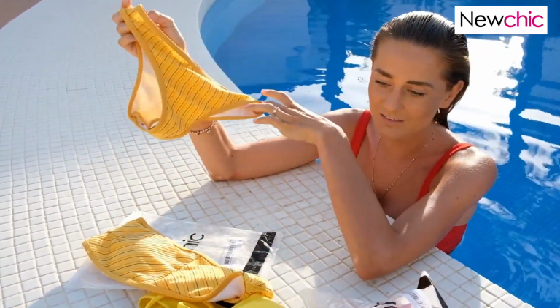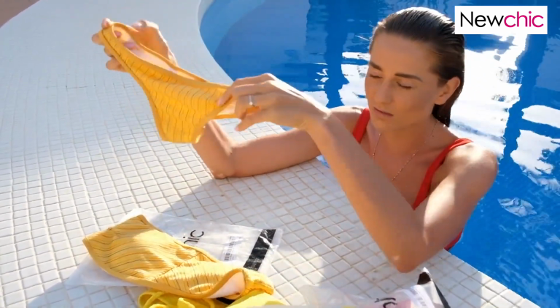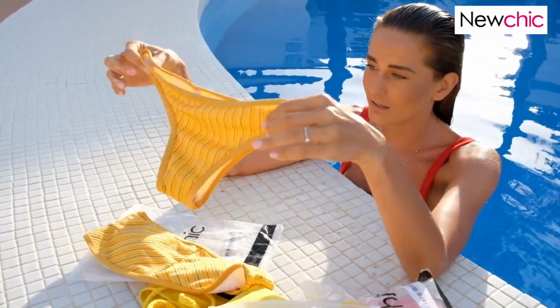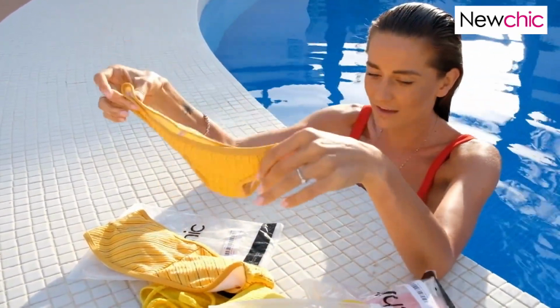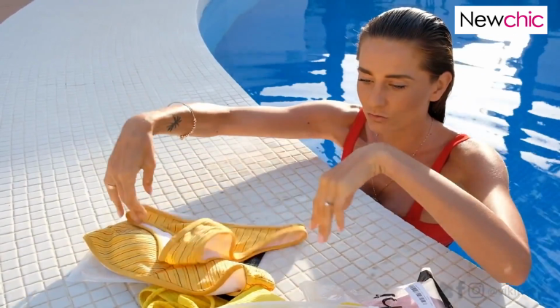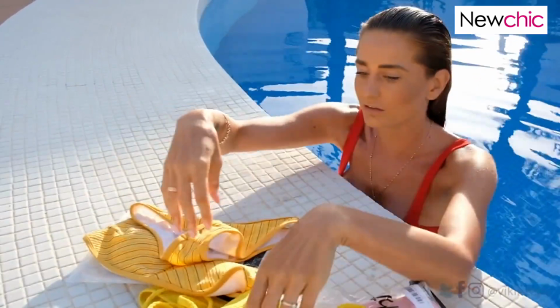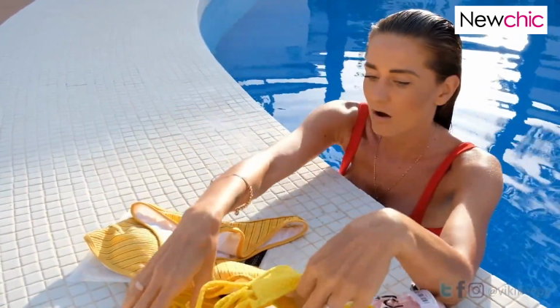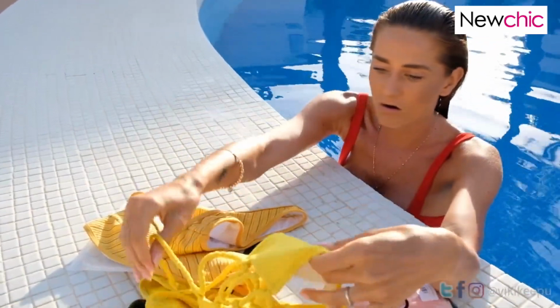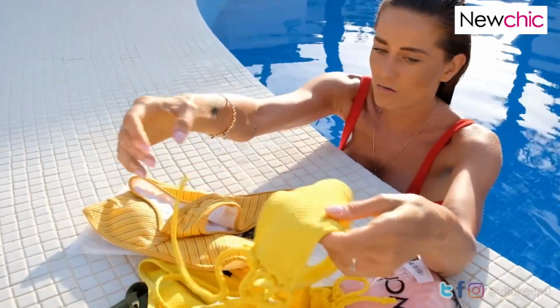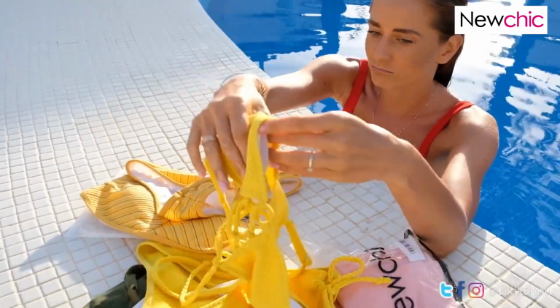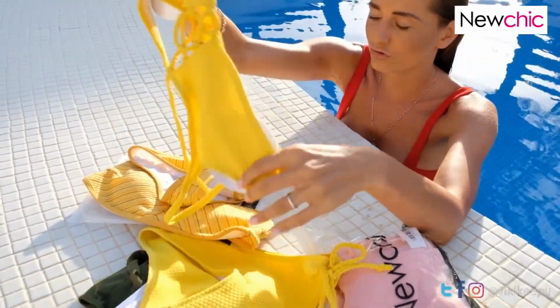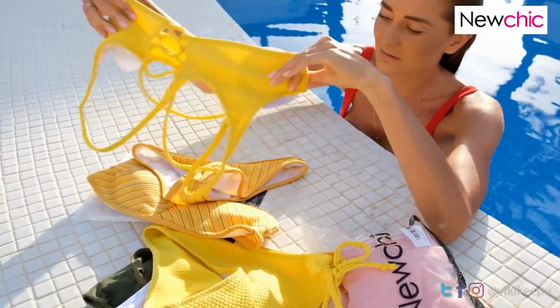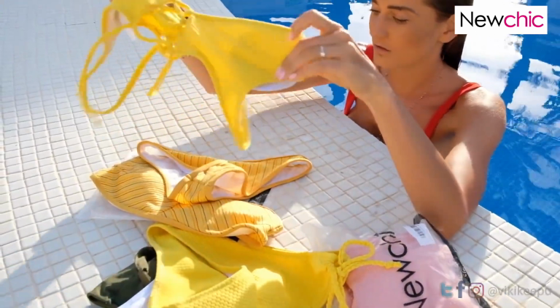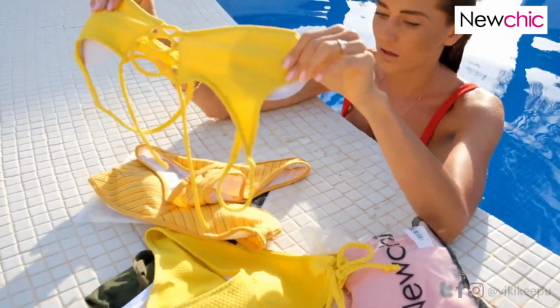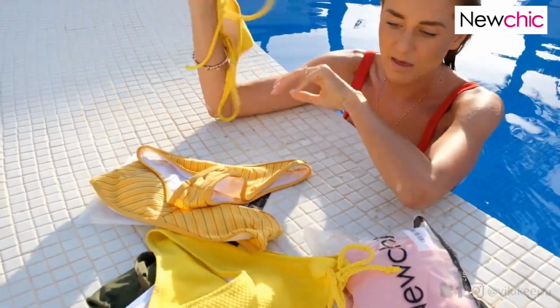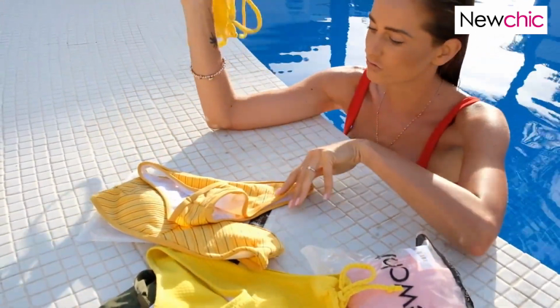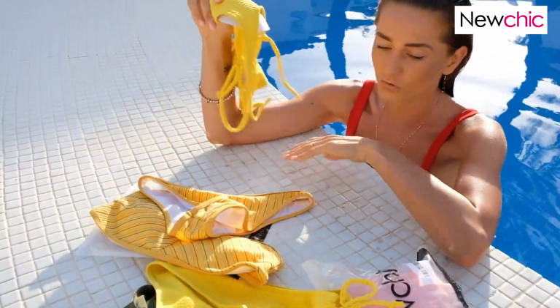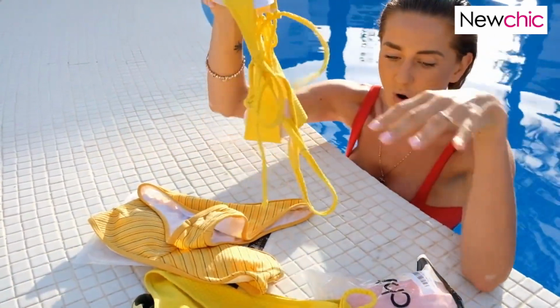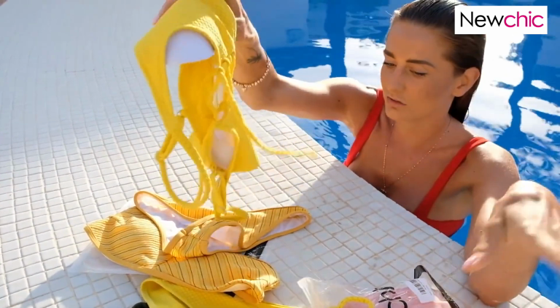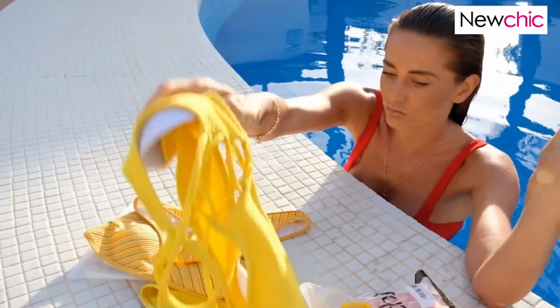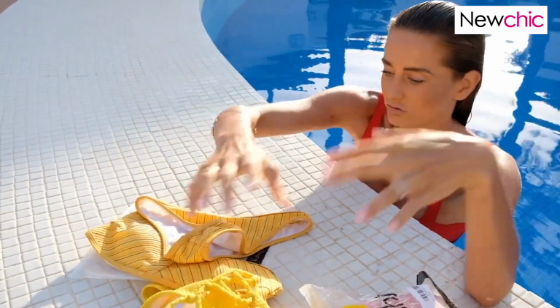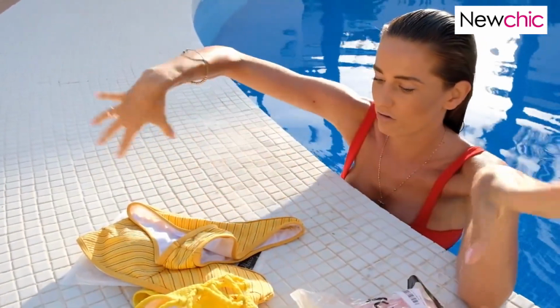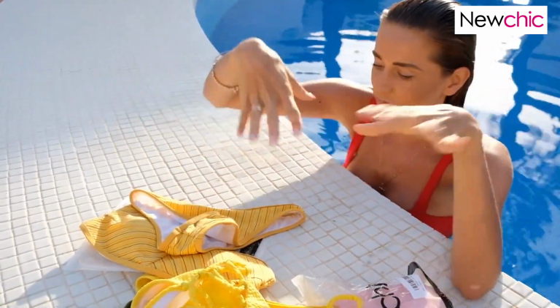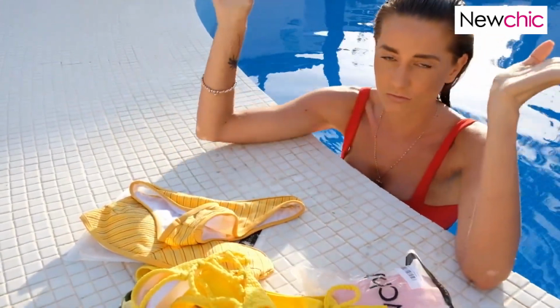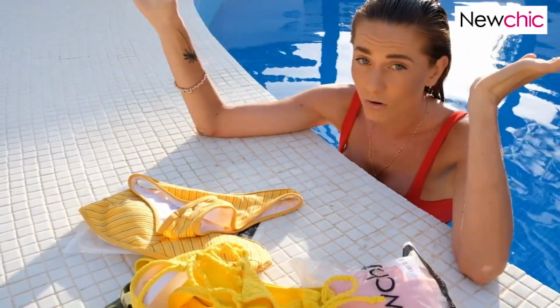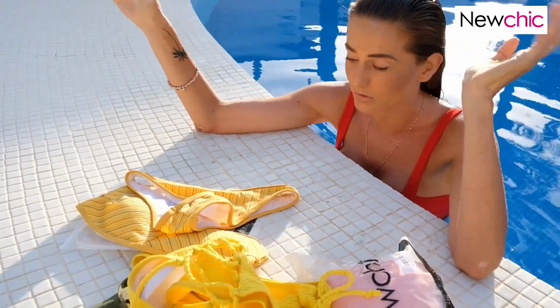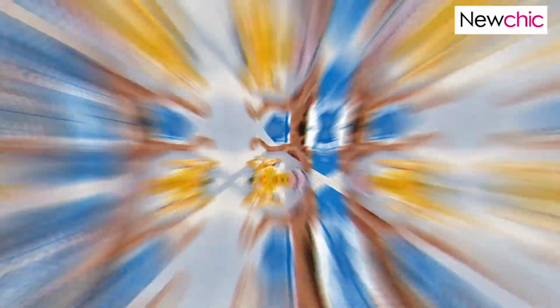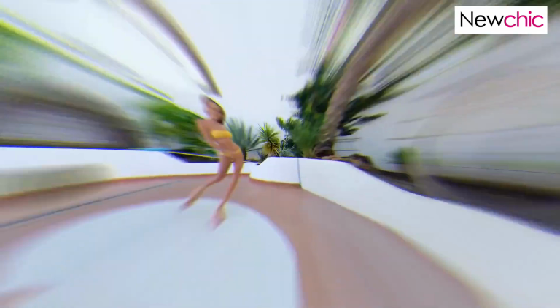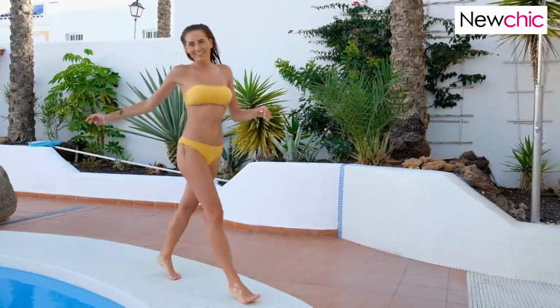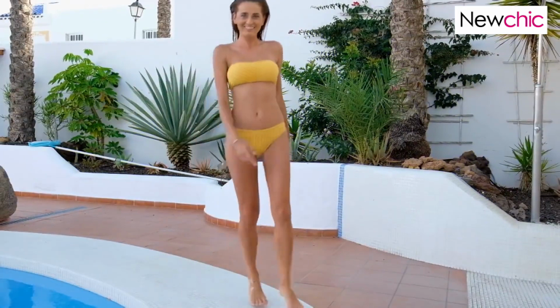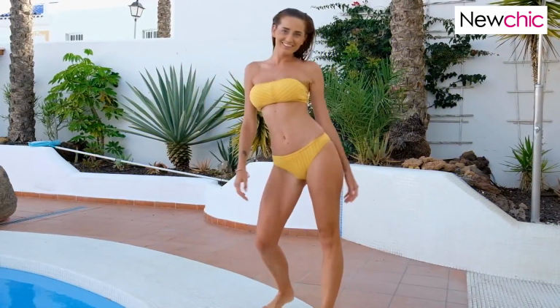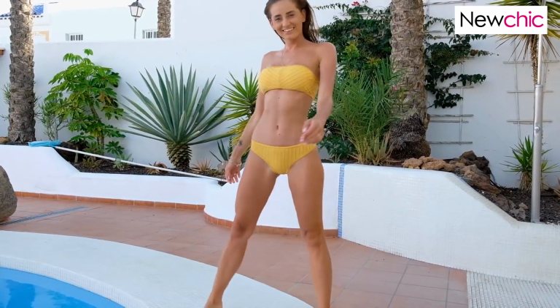The panties are amazing. What I also want to say is that it's really nice that you can mix and match with all these New Chick colors and create your own bikini combination.